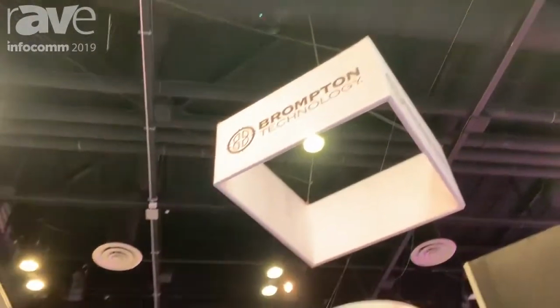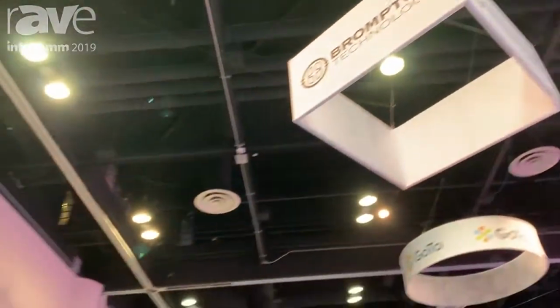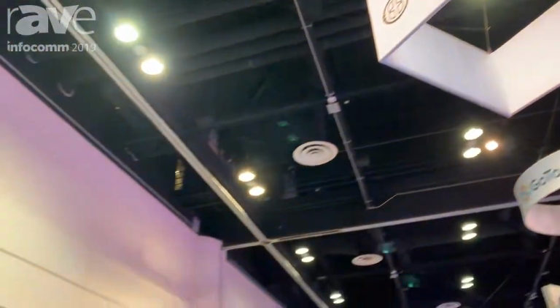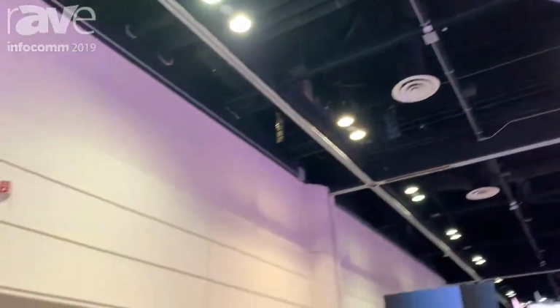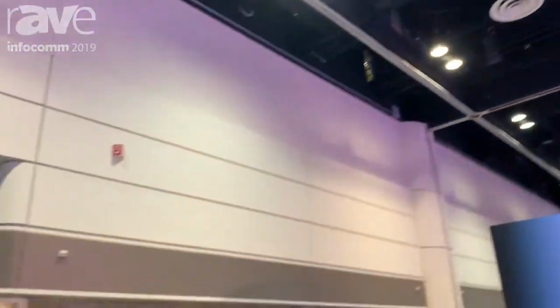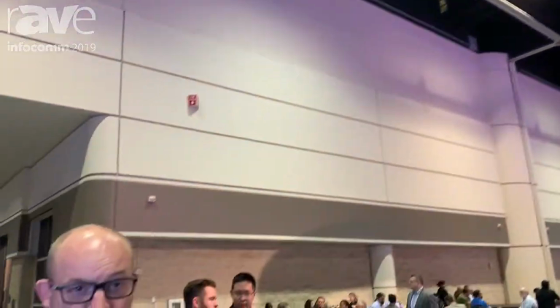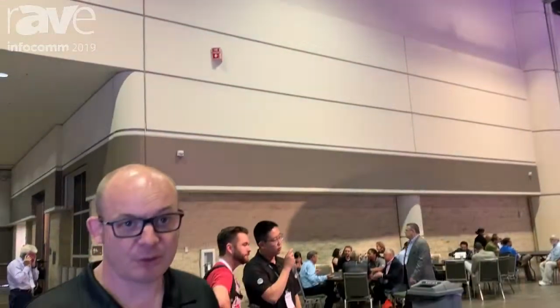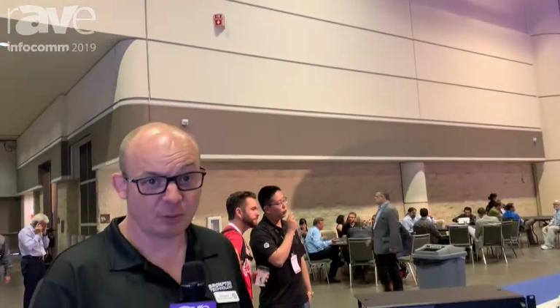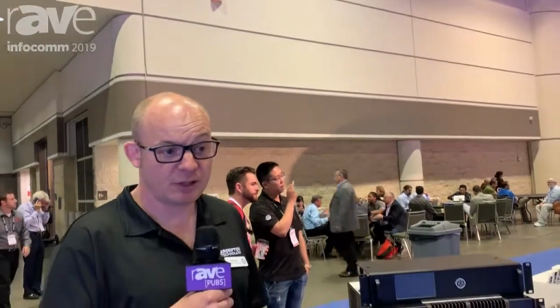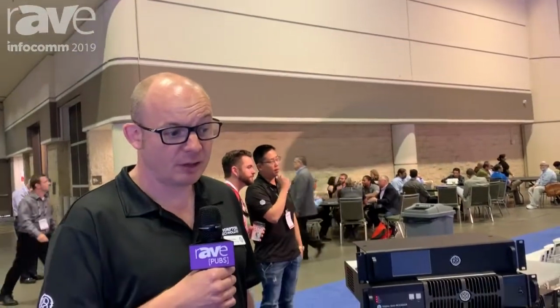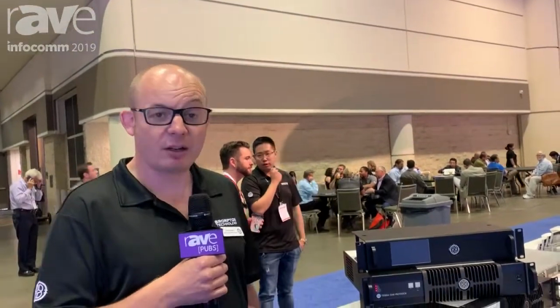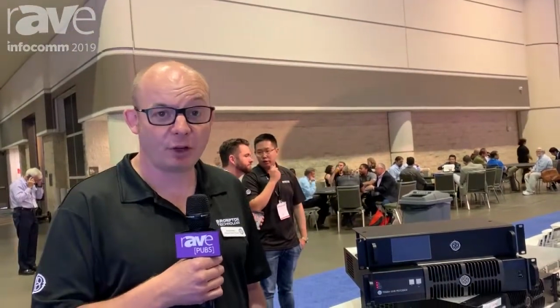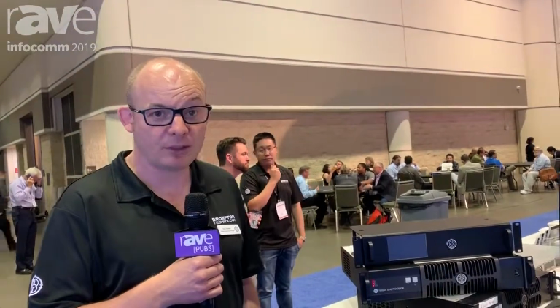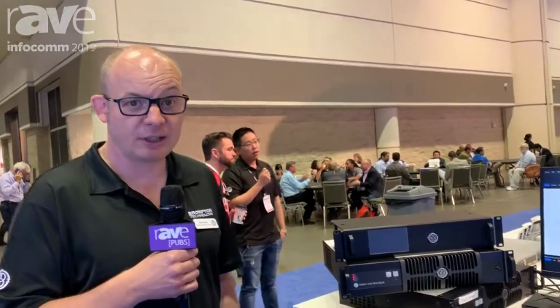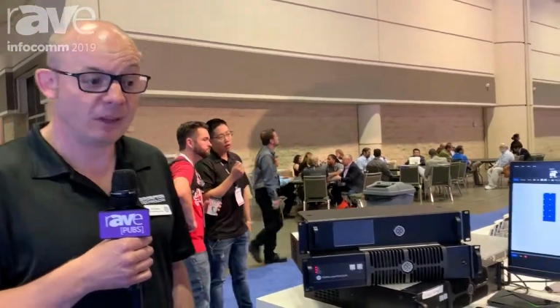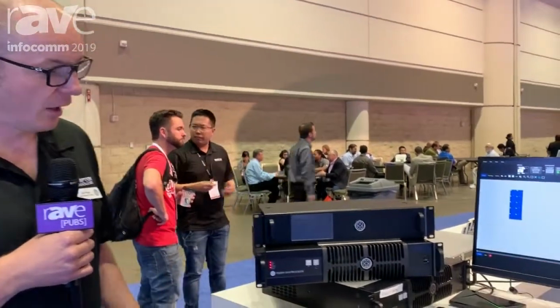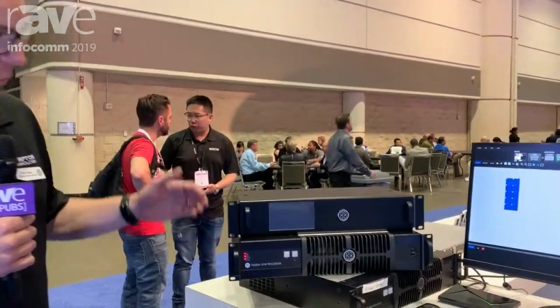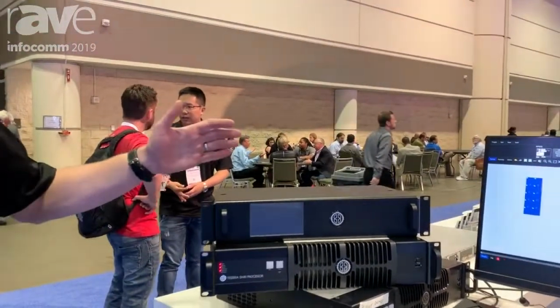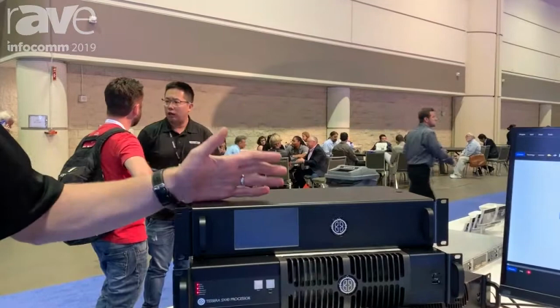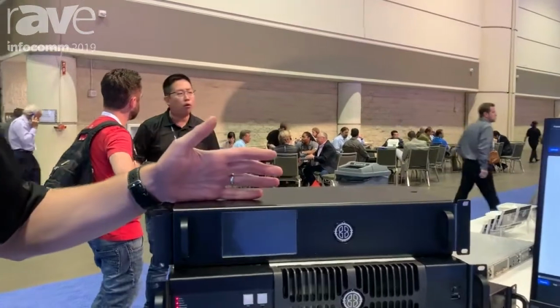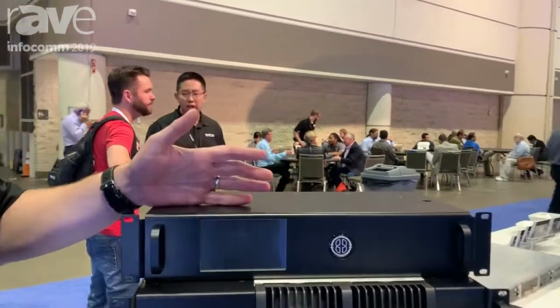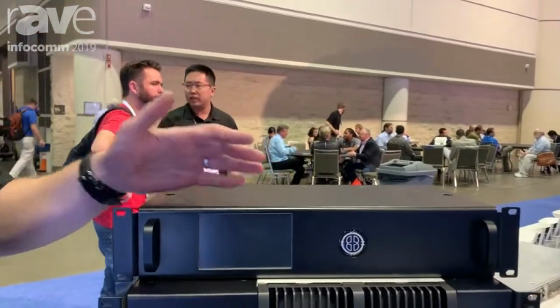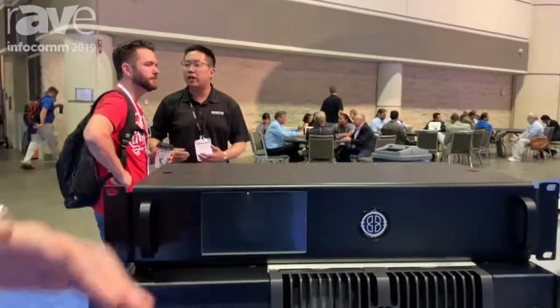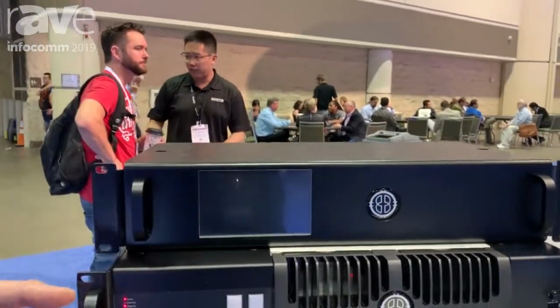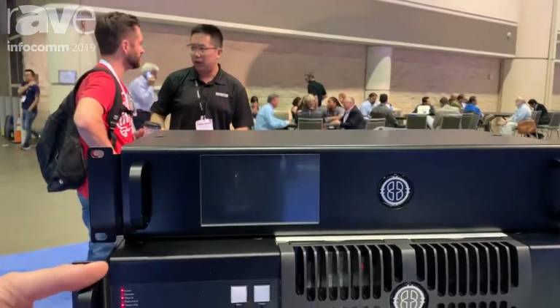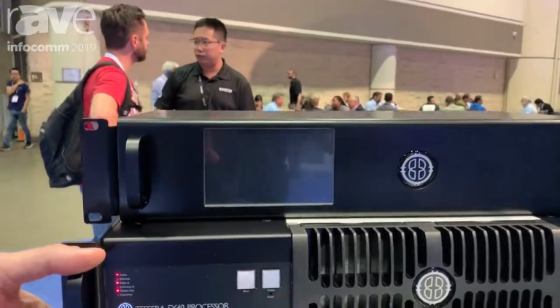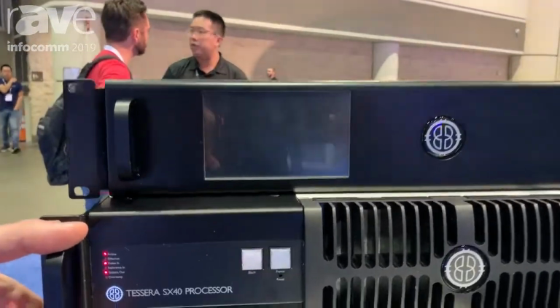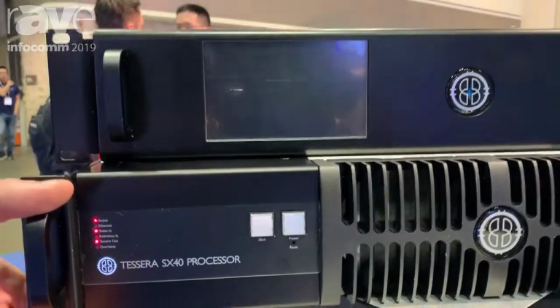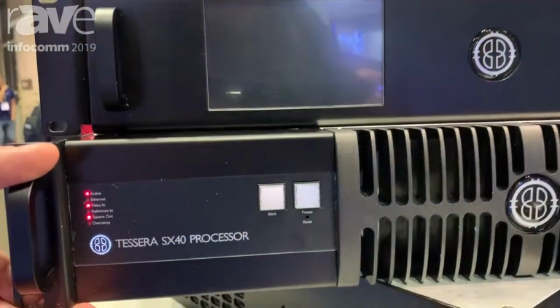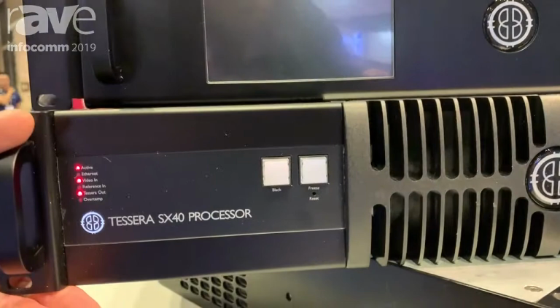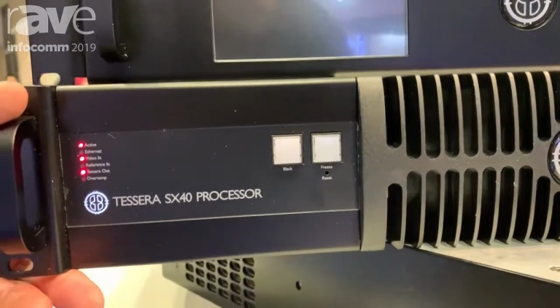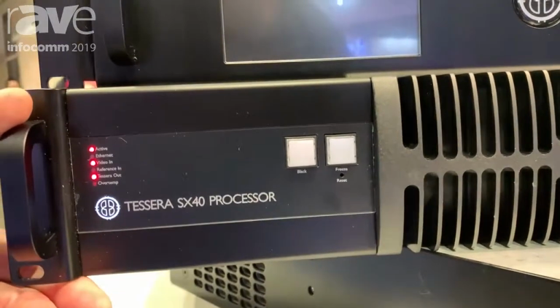Hi, my name's Rob Fowler from Brompton Technology. I'm the Business Development Manager here and we're here at Infocom 2019. One of the things we're showing here is our 4K SX40 processor. This is the SX40 — it's our highest capacity processor ever.